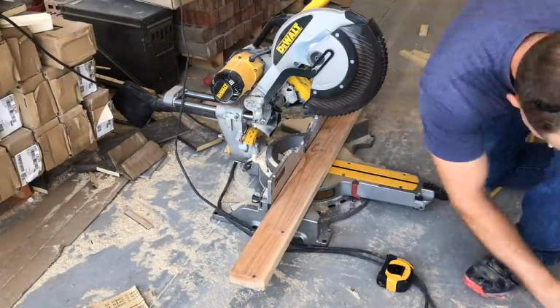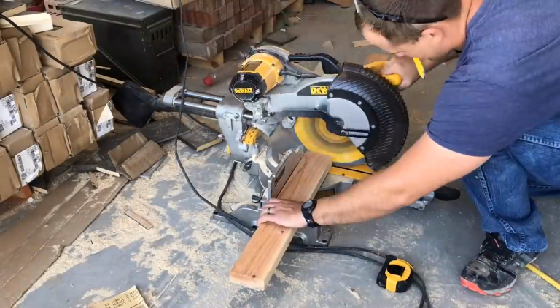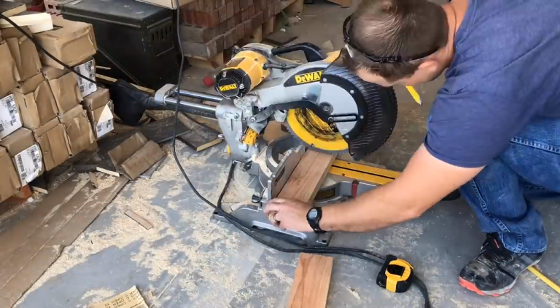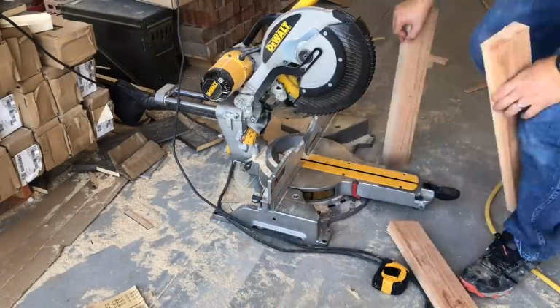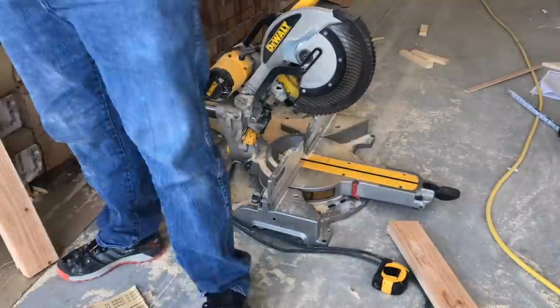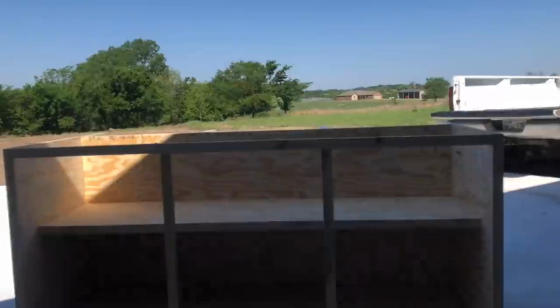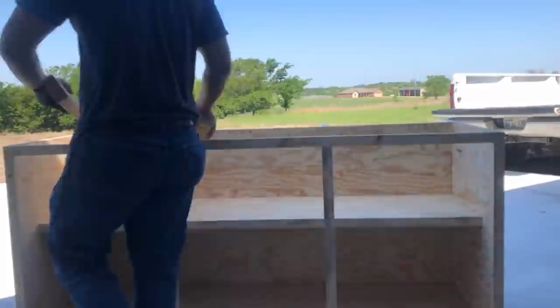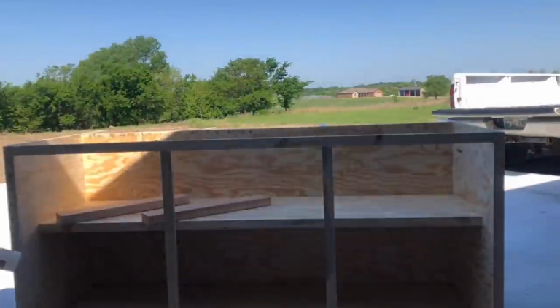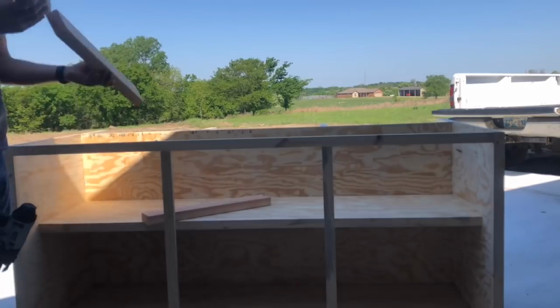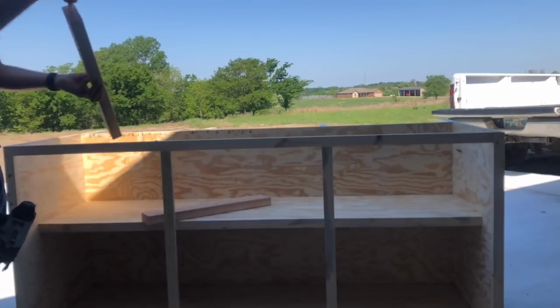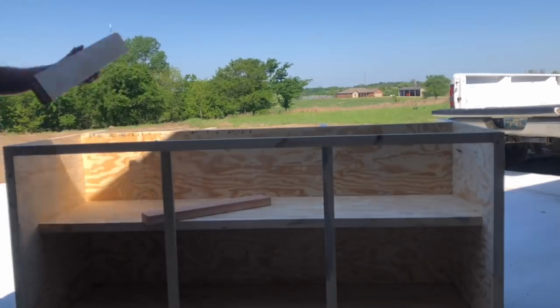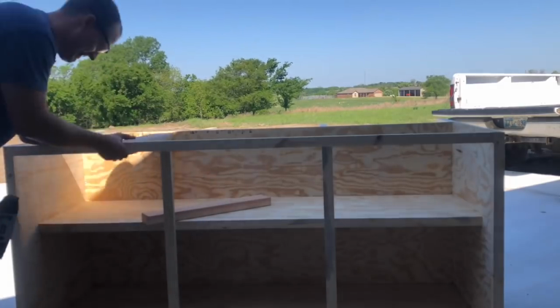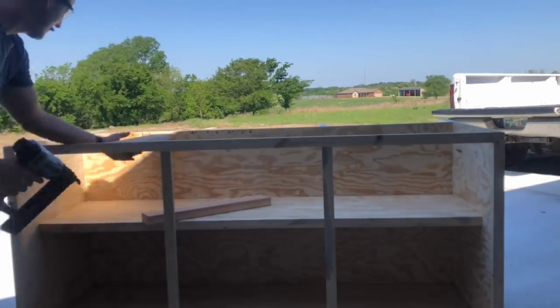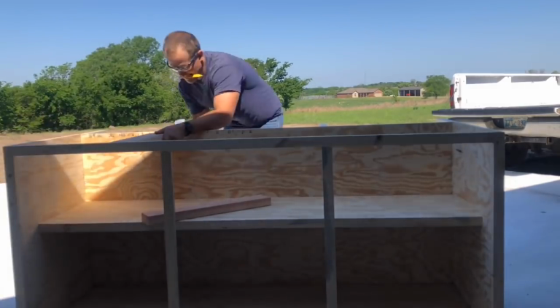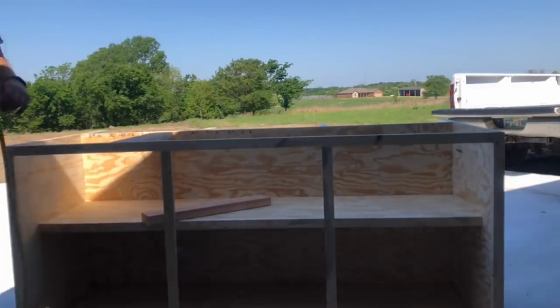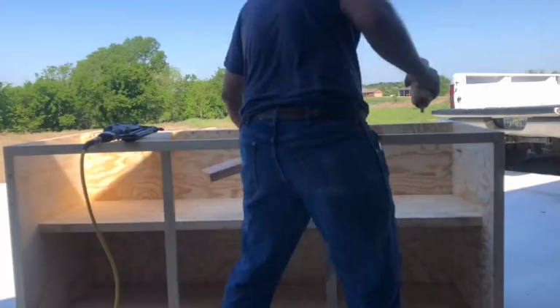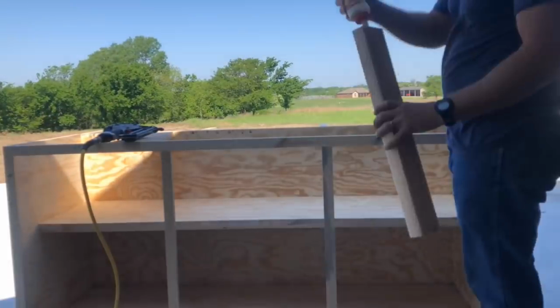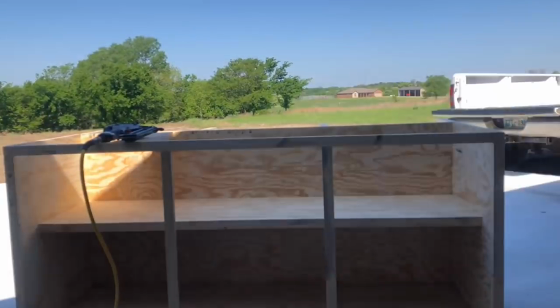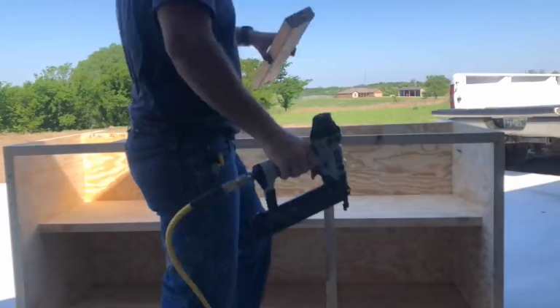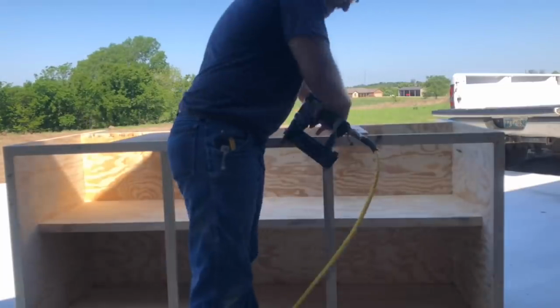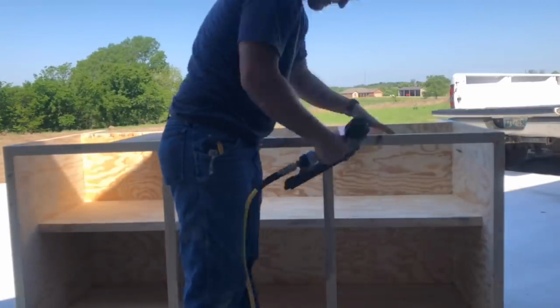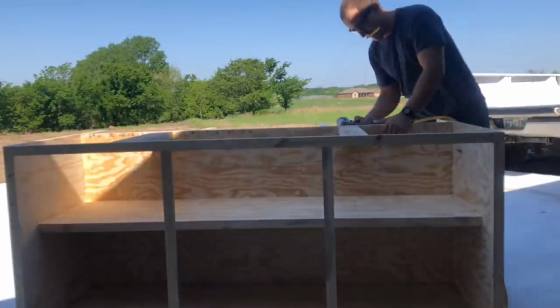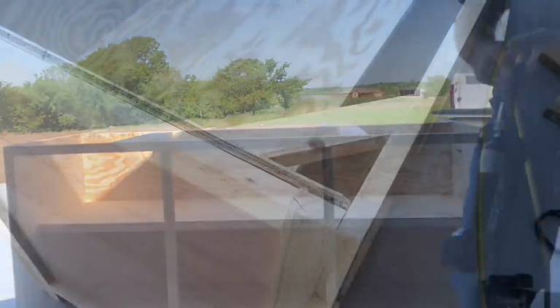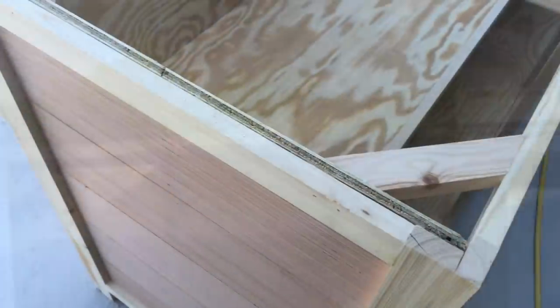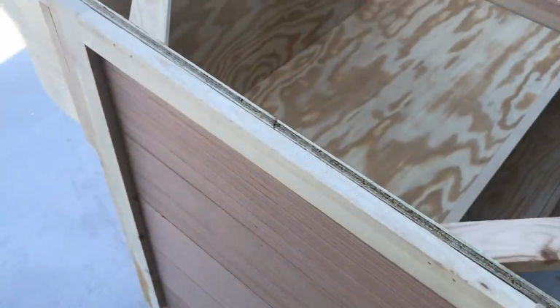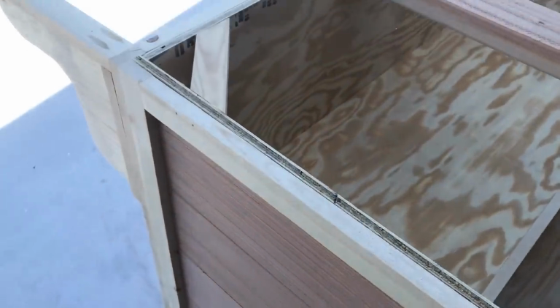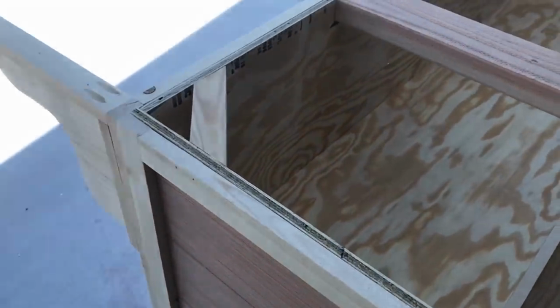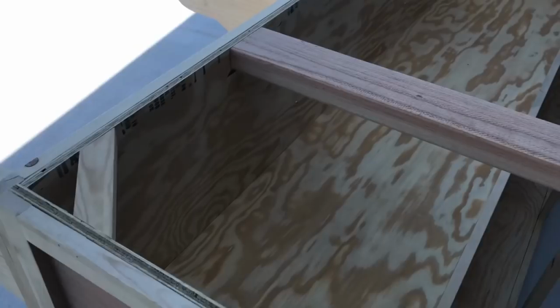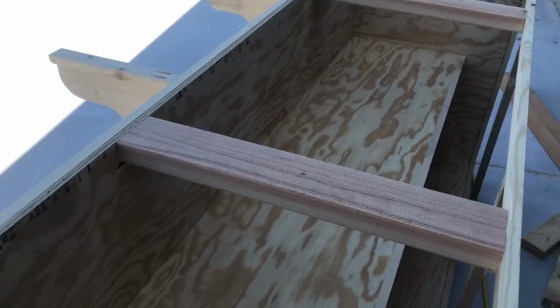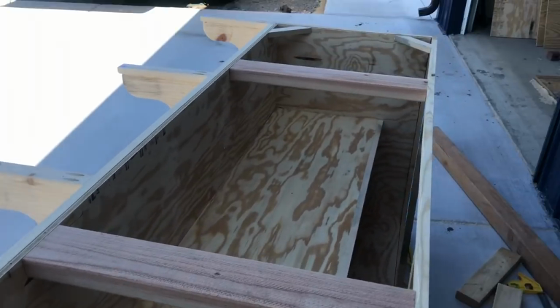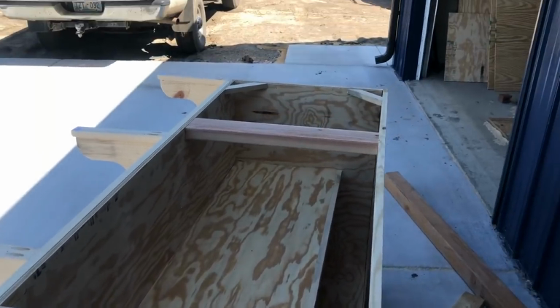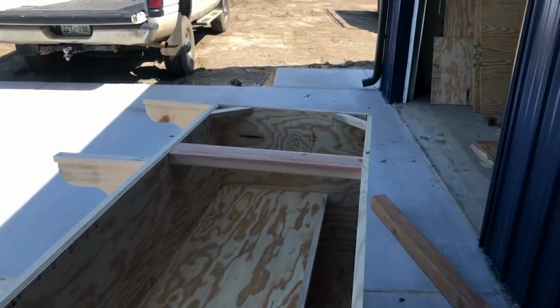Cut two more two by fours to 22 inches long and attach these at the top to give yourself something to attach the butcher block to. With one by two scraps, also attach these pieces in the four corners.